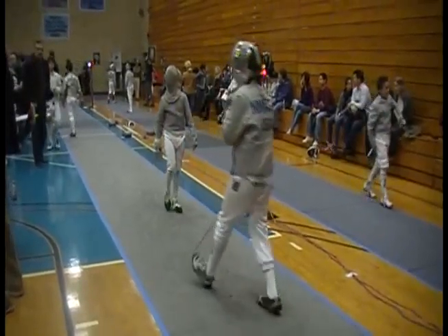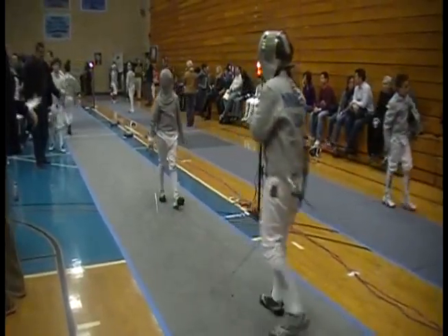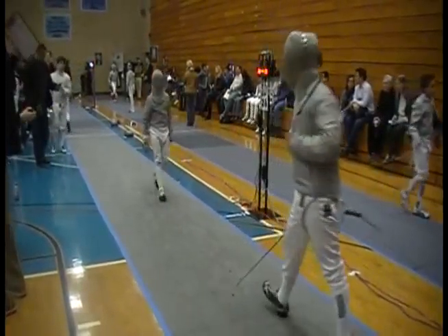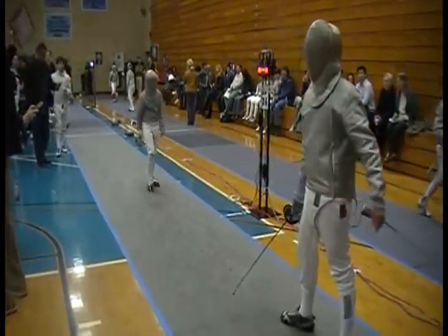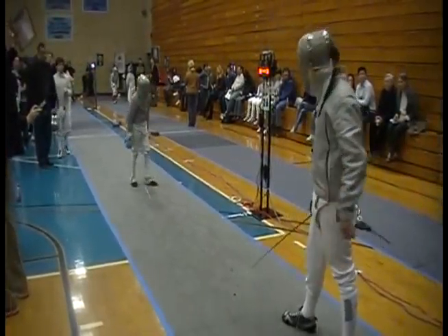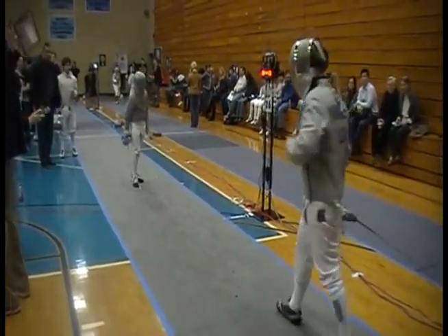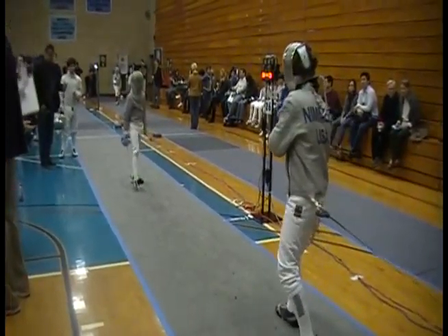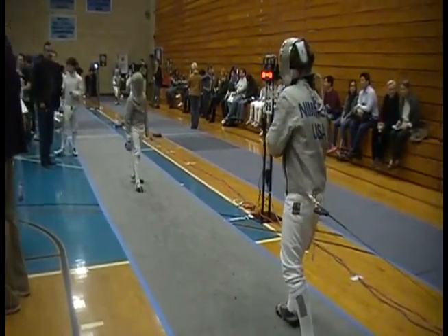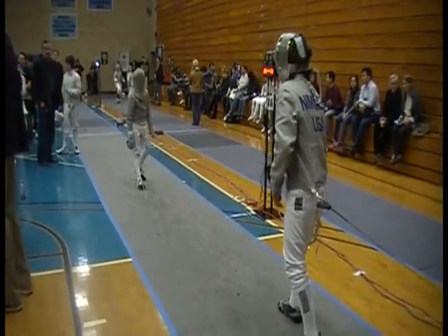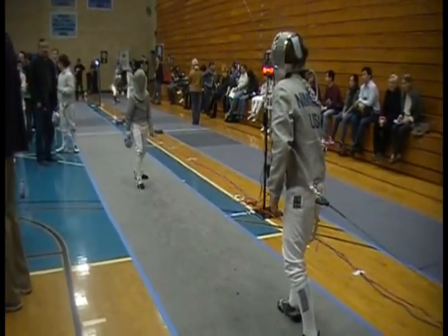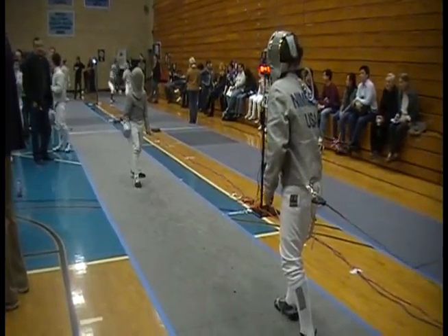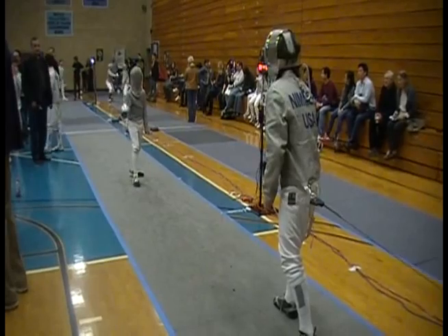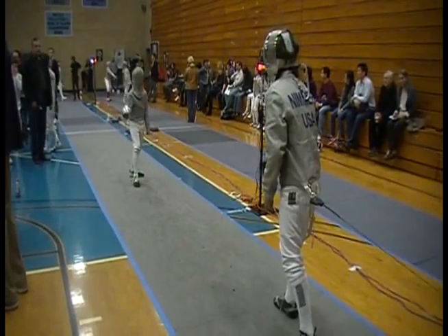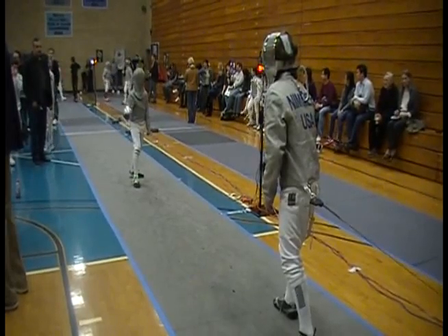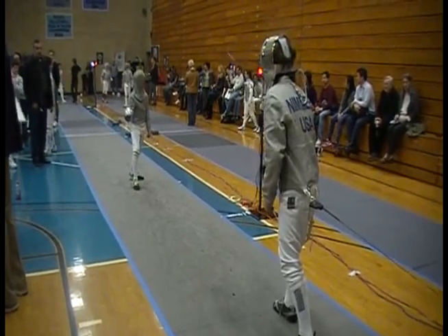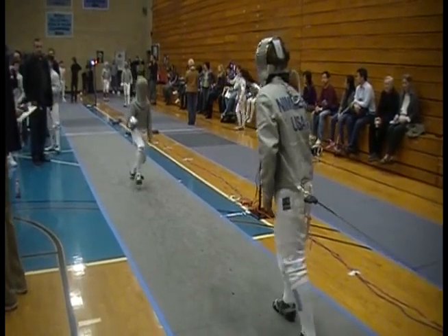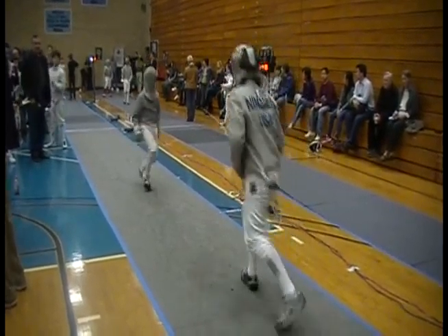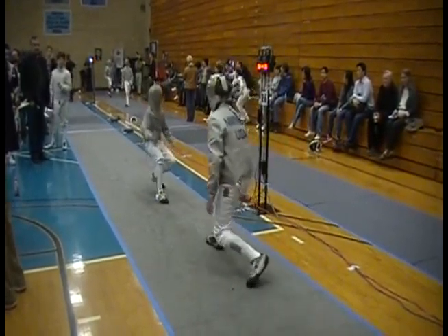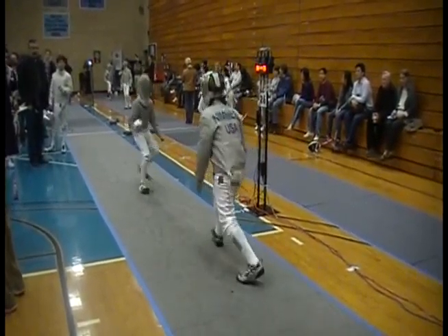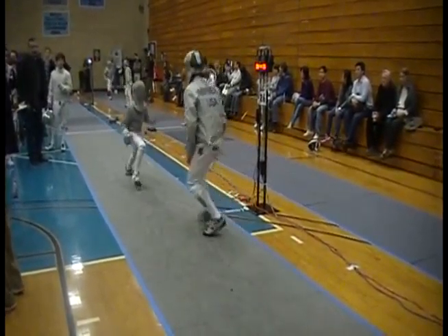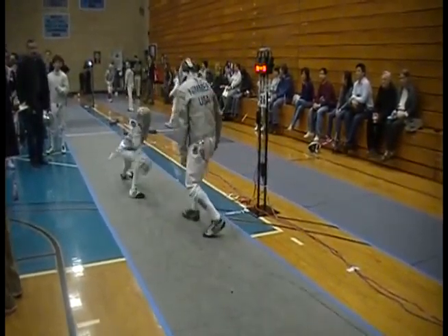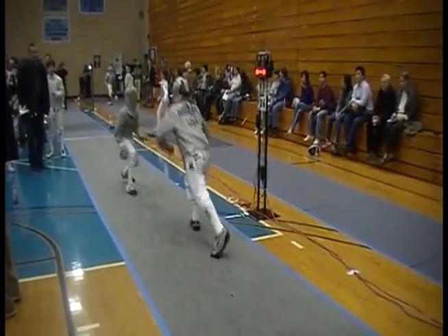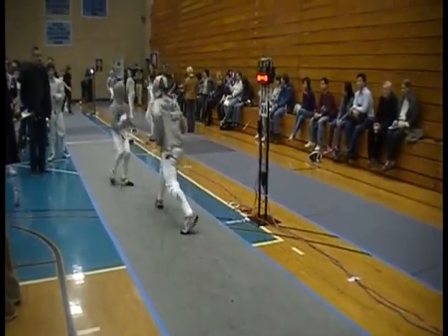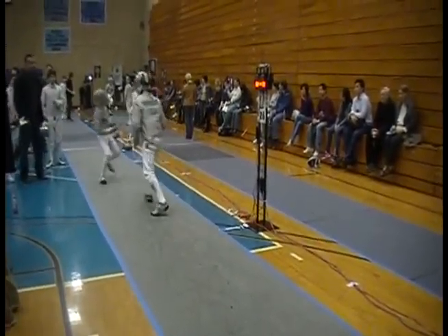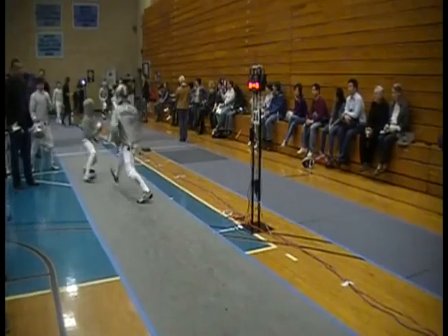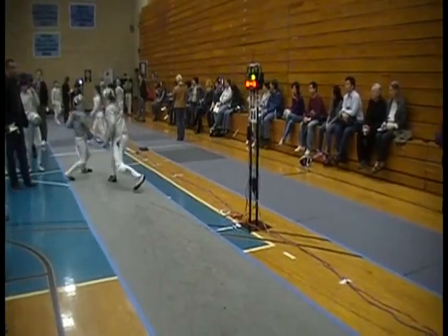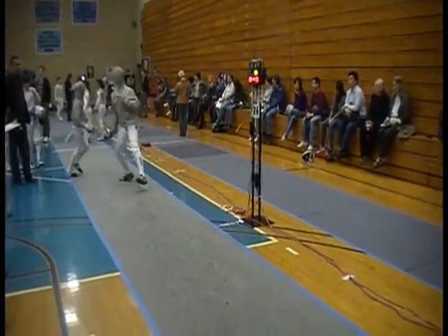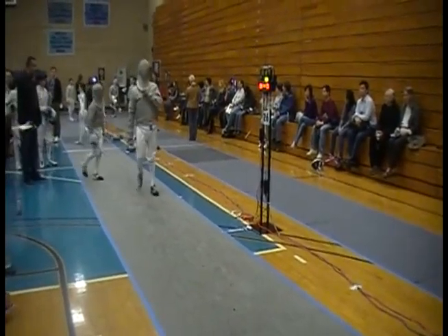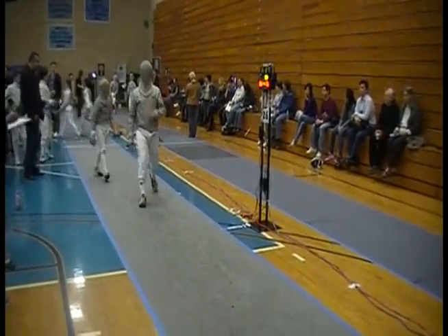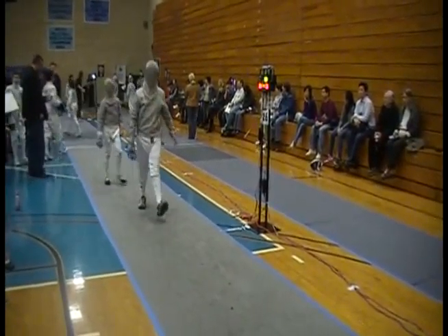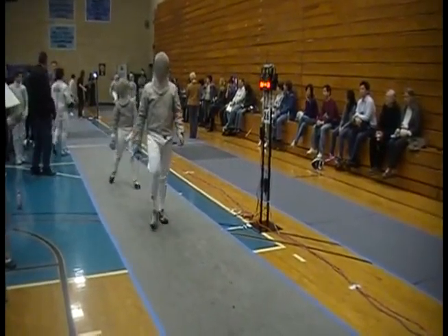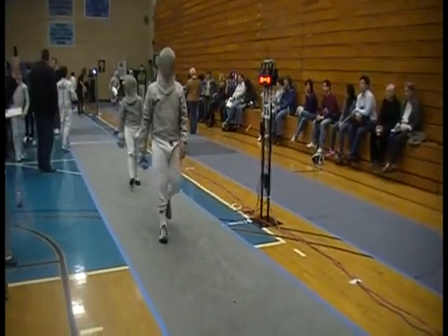Keep it small. Good. Nice finish, nice finish. That's it. Small step, go.